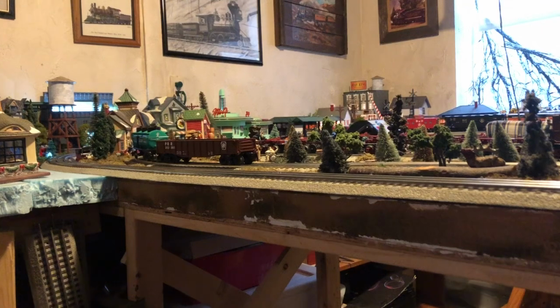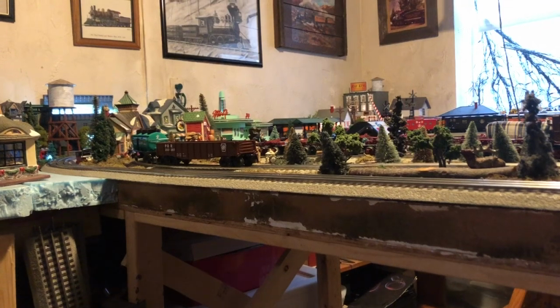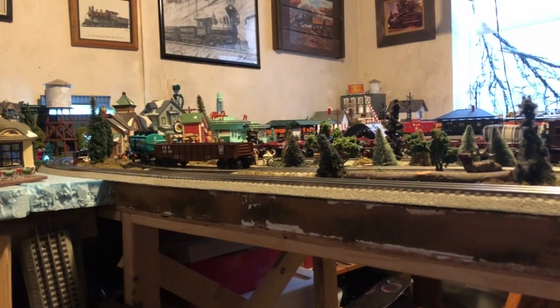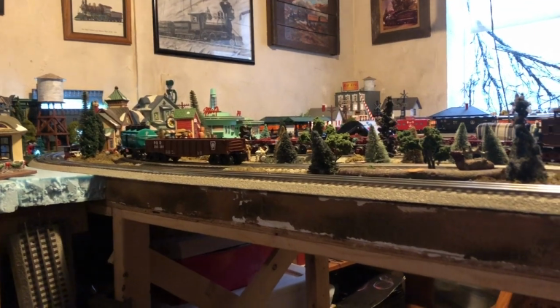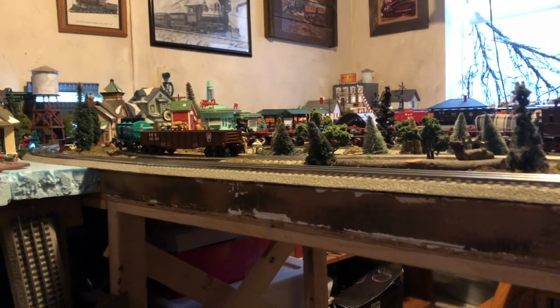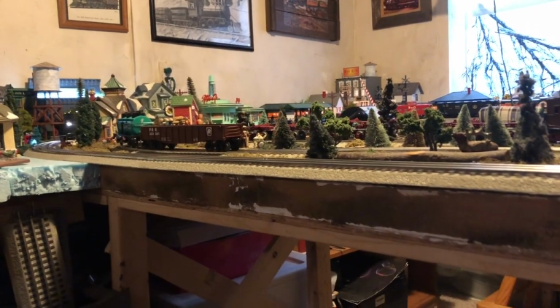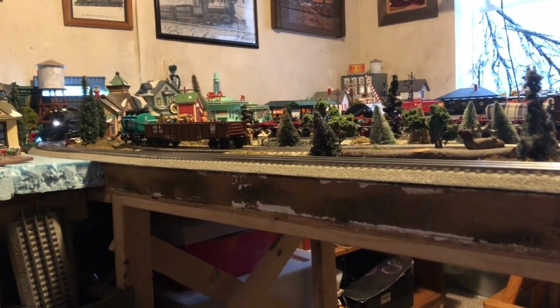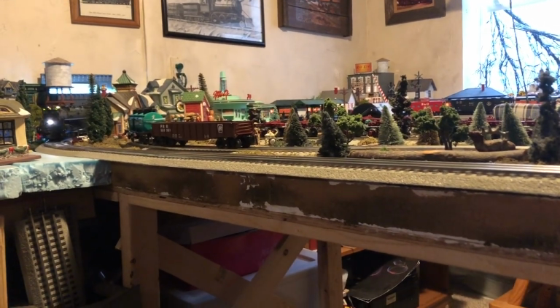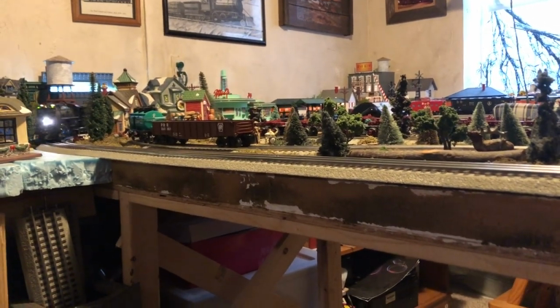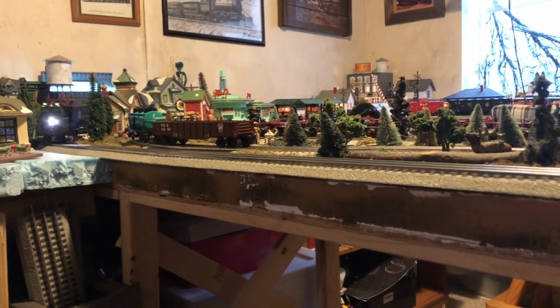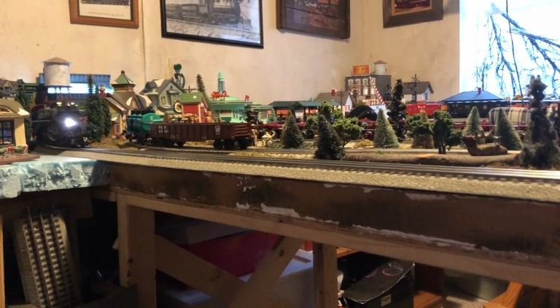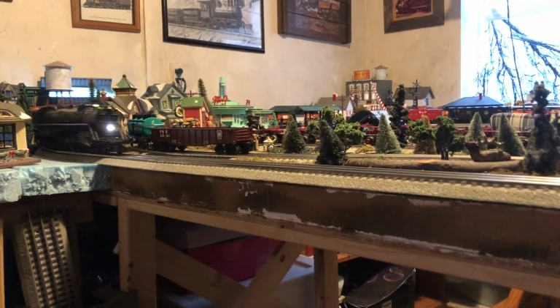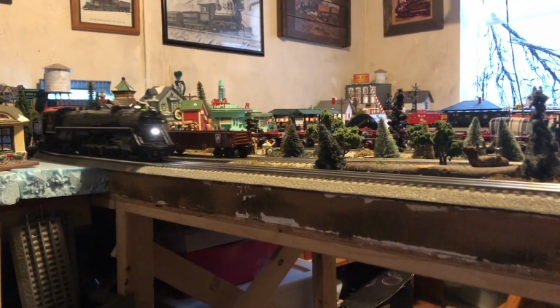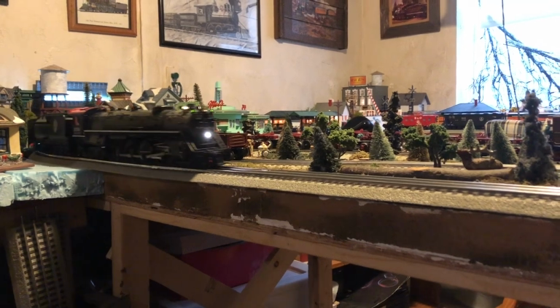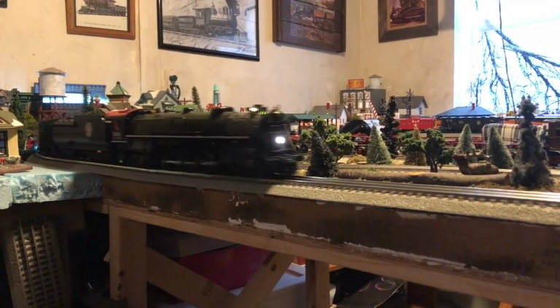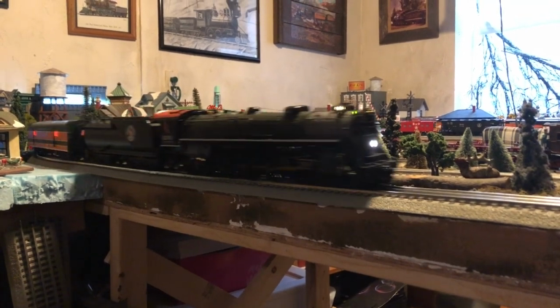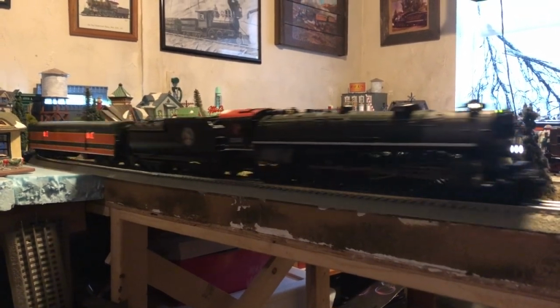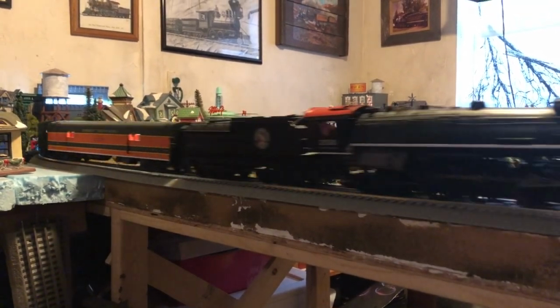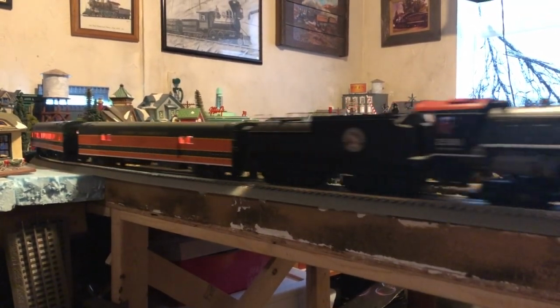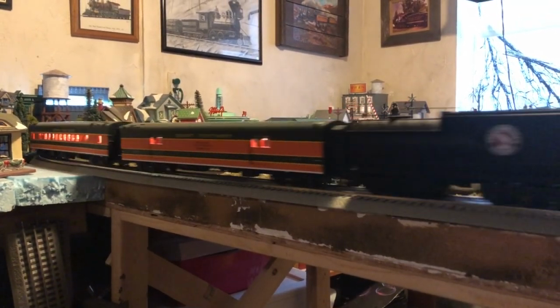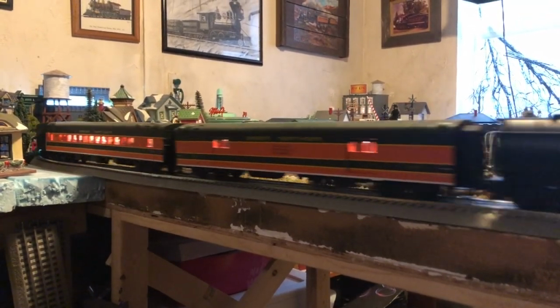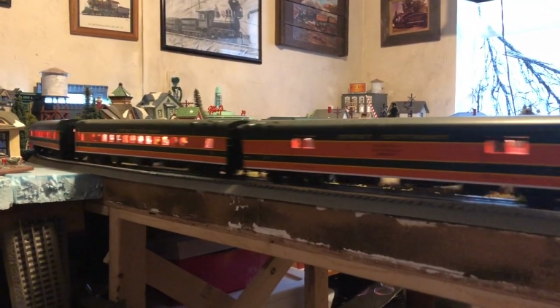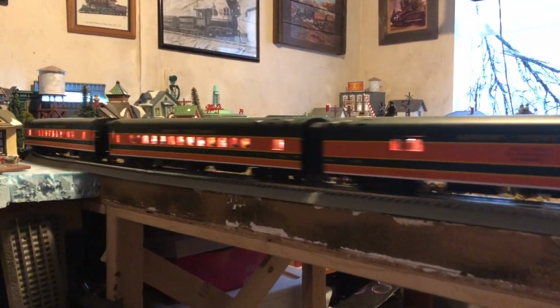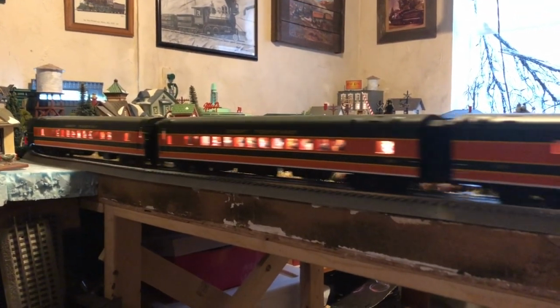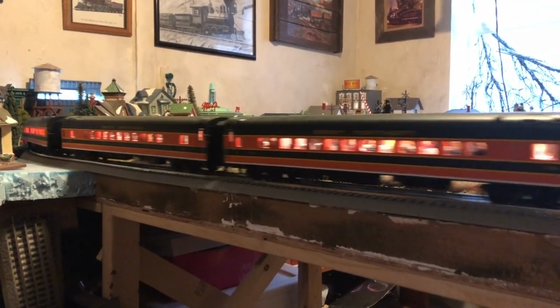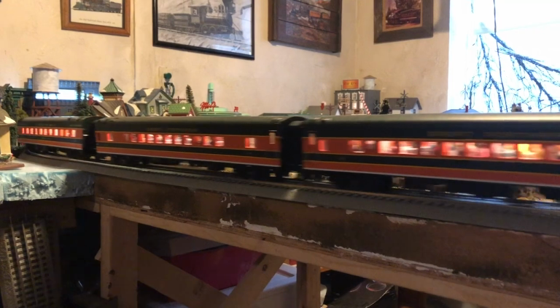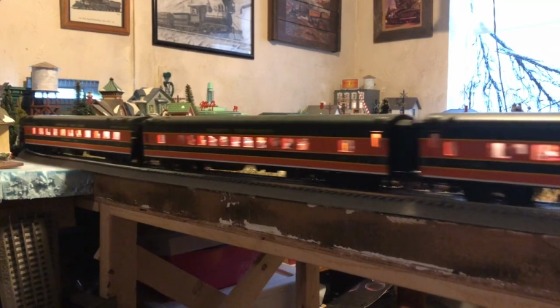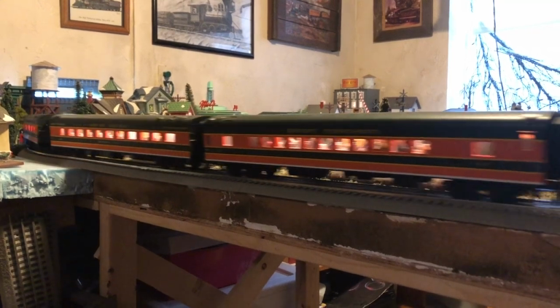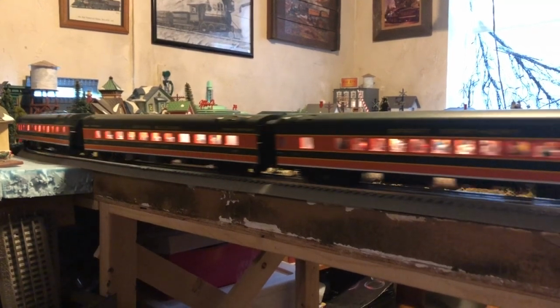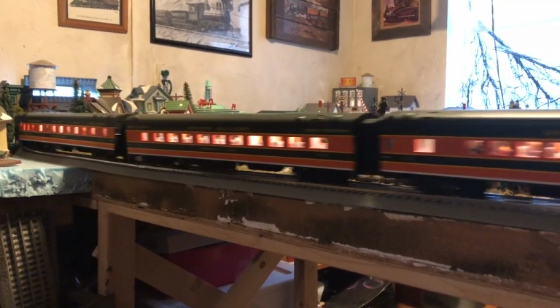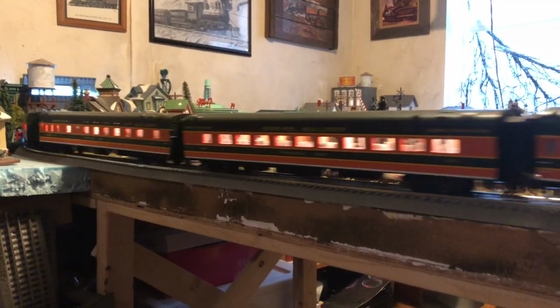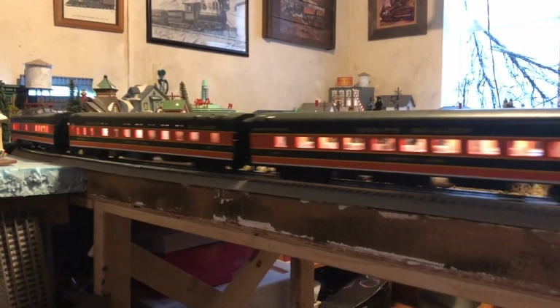Hello everyone, this is Brendan Strains here. Today I'm going to be starting off a series that you guys have been recommending for me to do, and that is called the Steam Locomotives of the Great Northern.